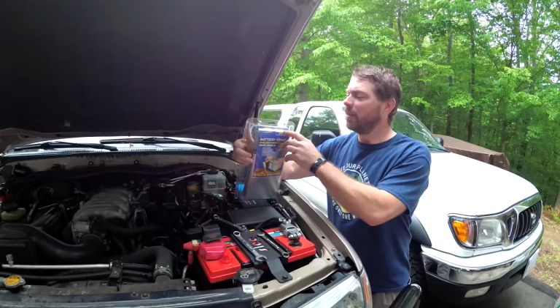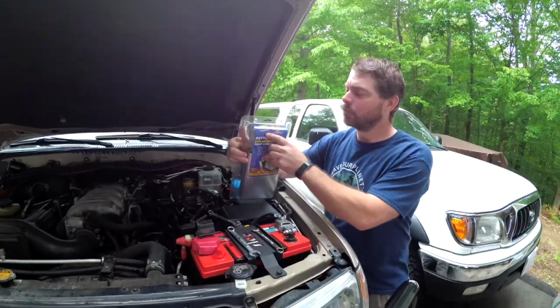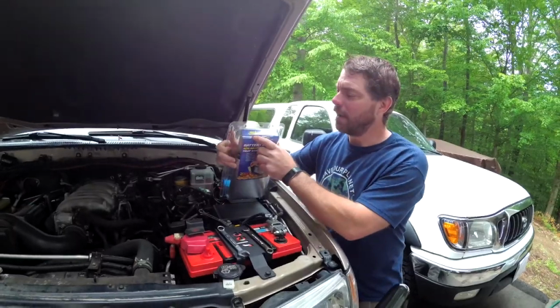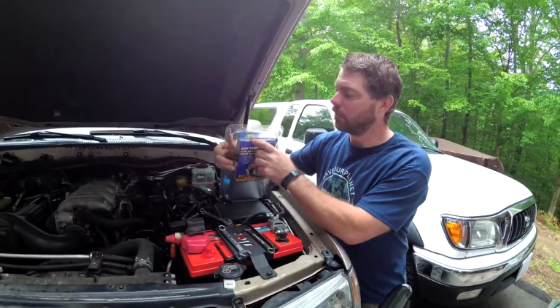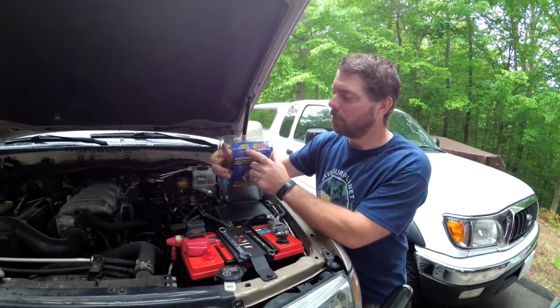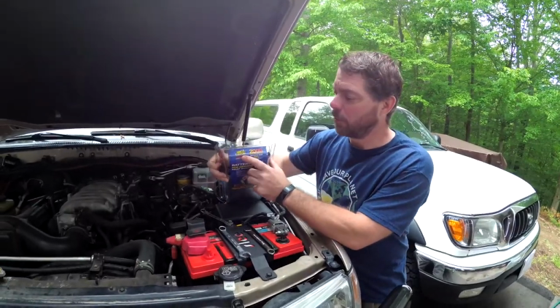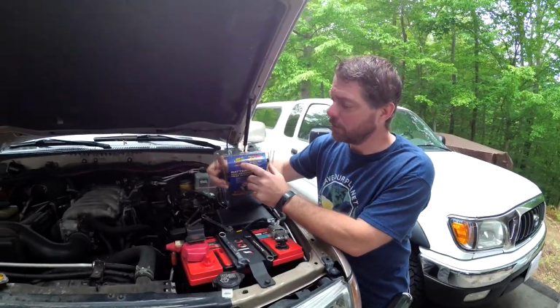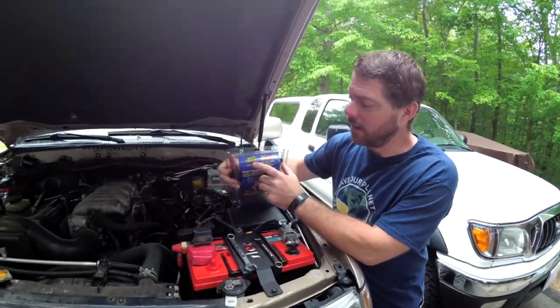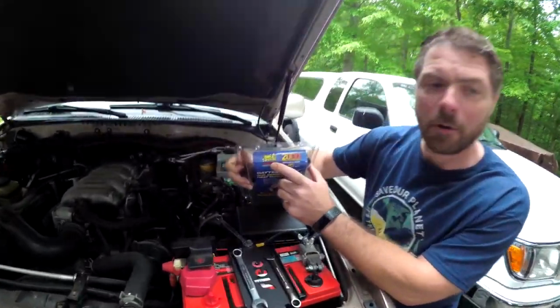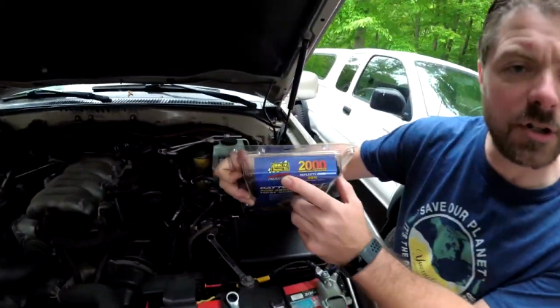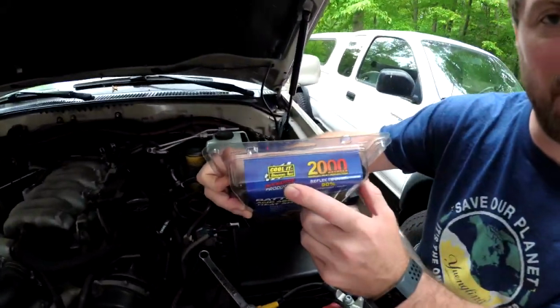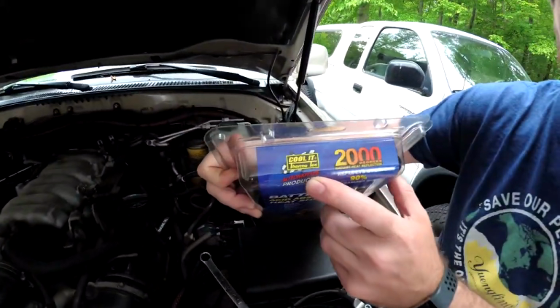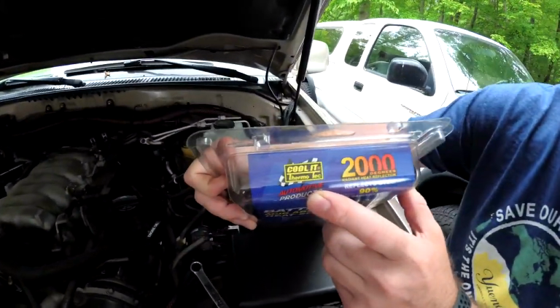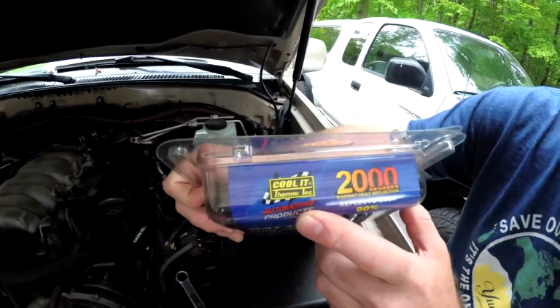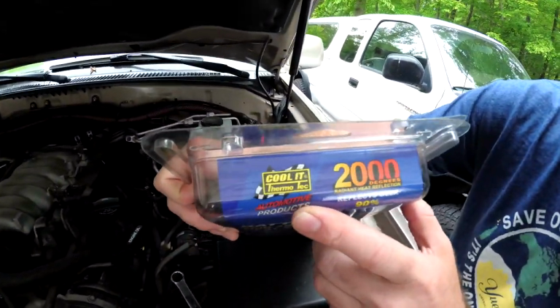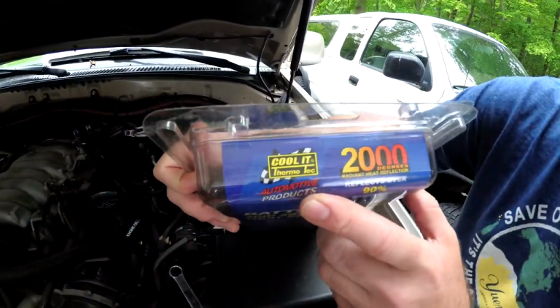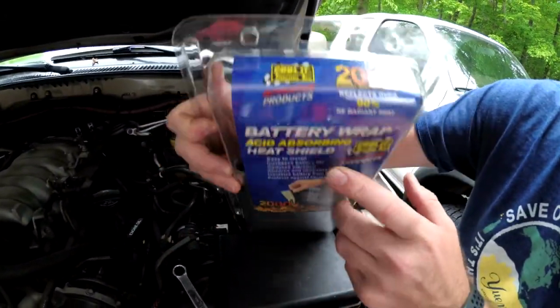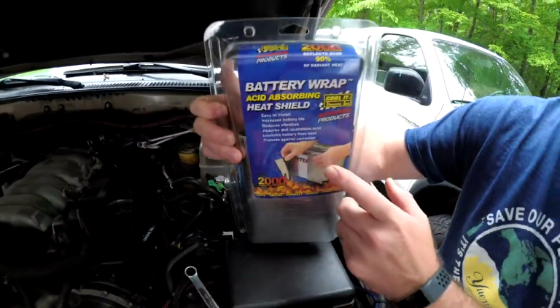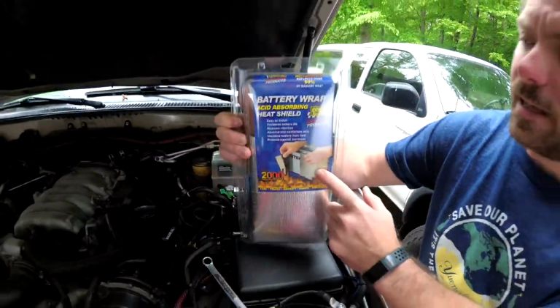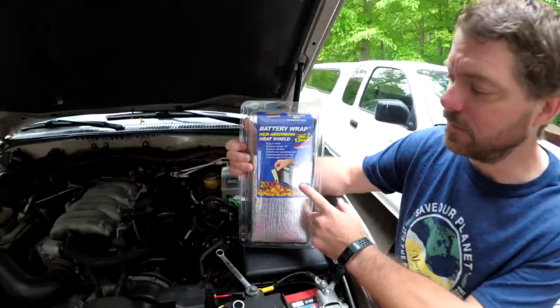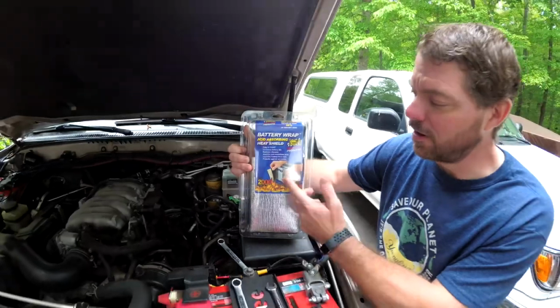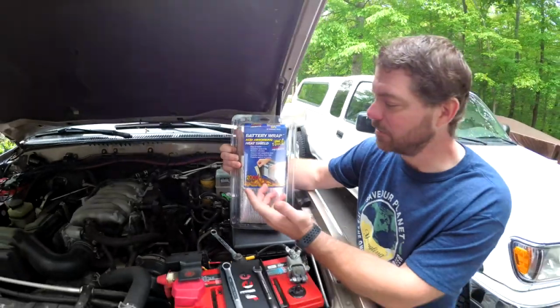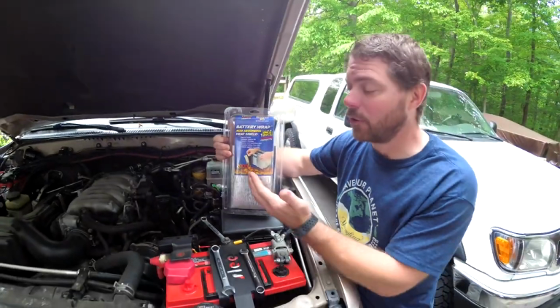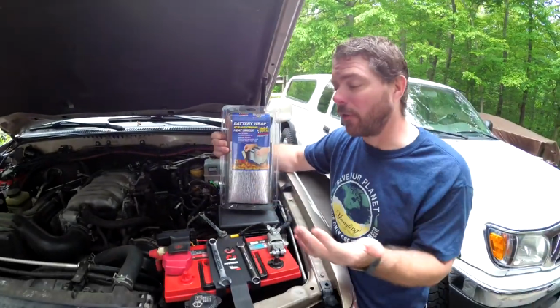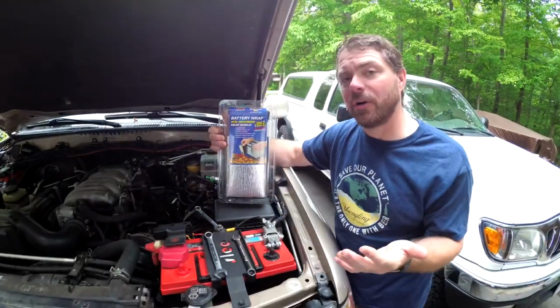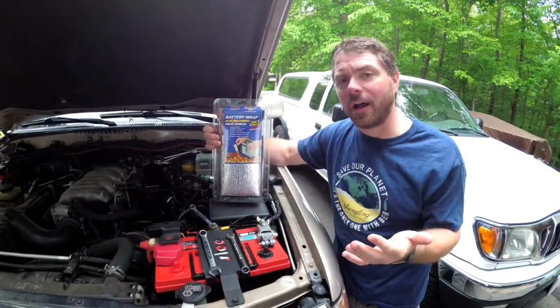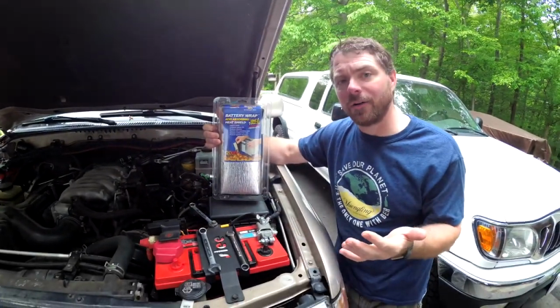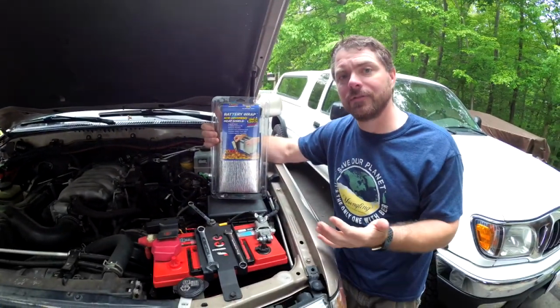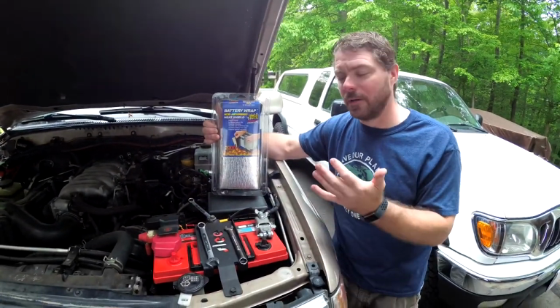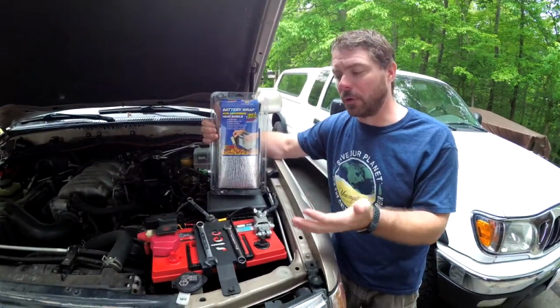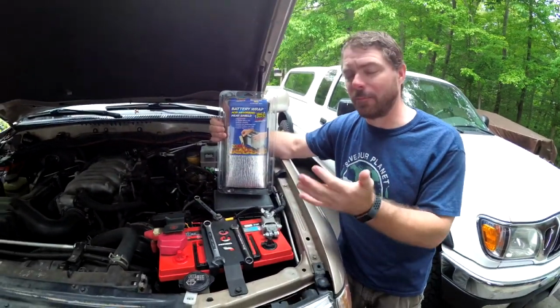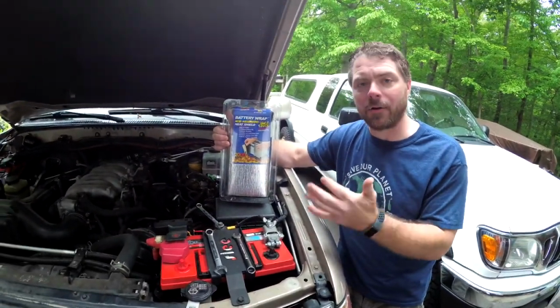These wraps are from Thermo Tech. I'll make sure to put links in the description to these — they're on Amazon. They're about $30 per battery.